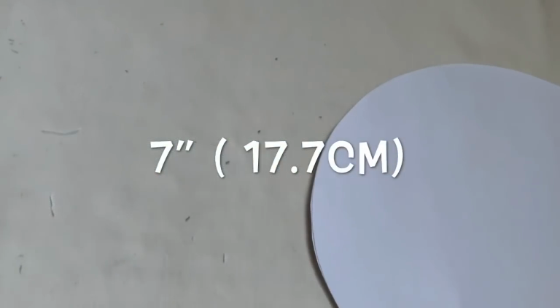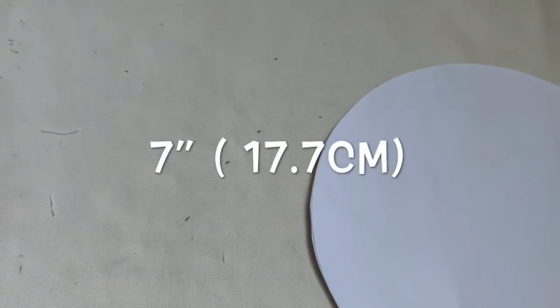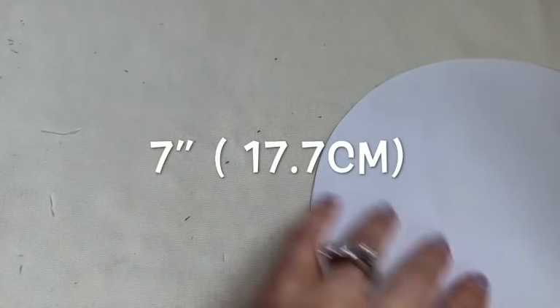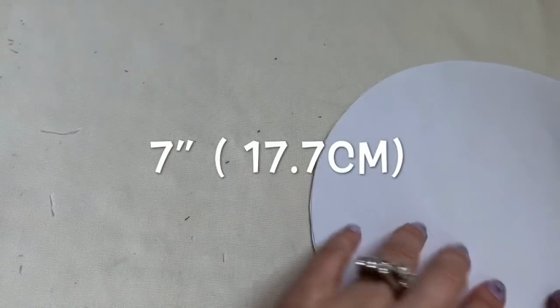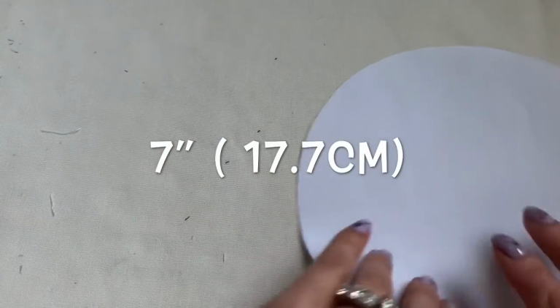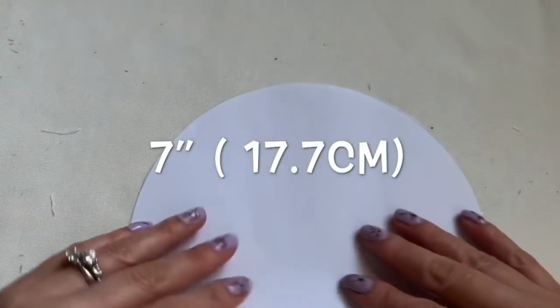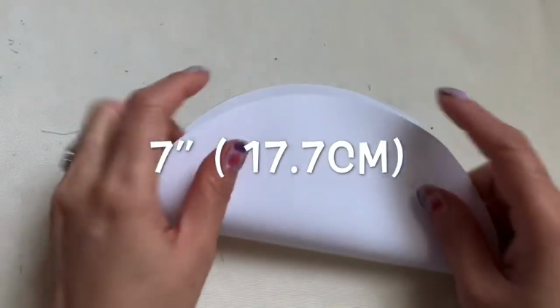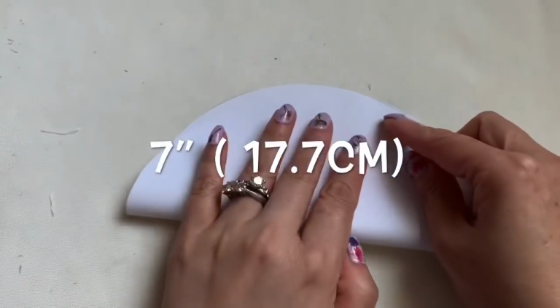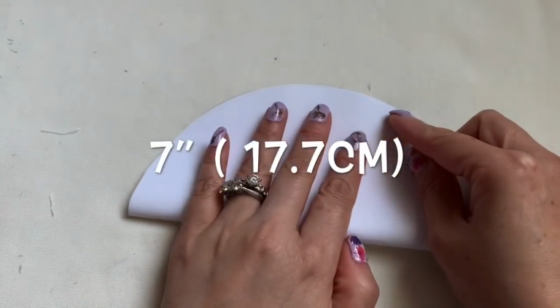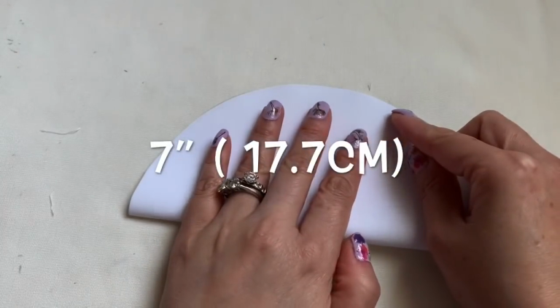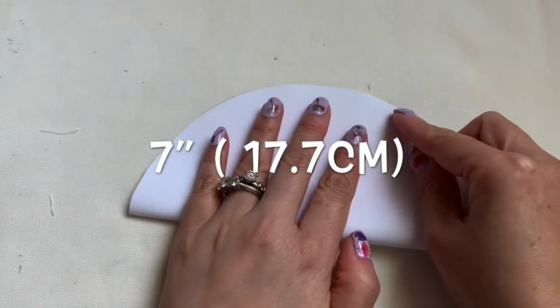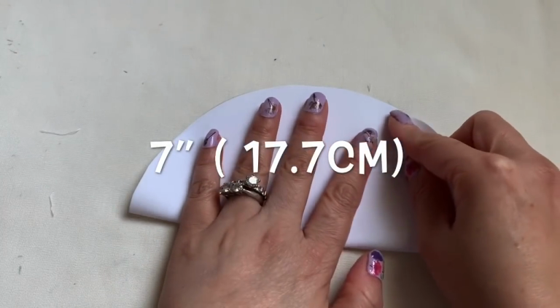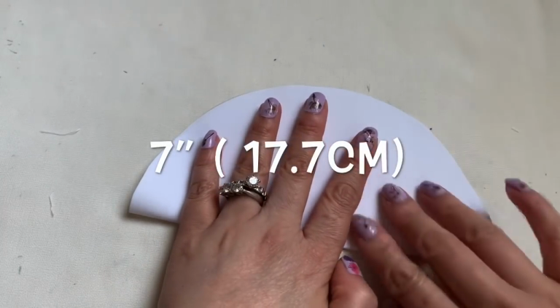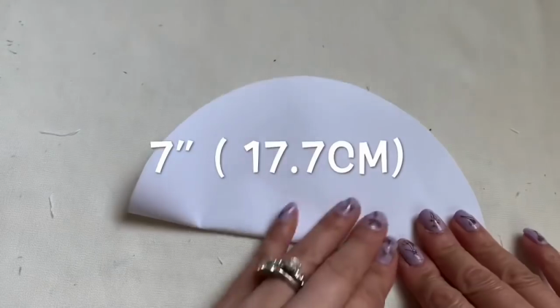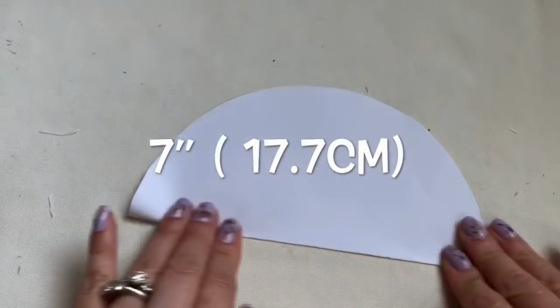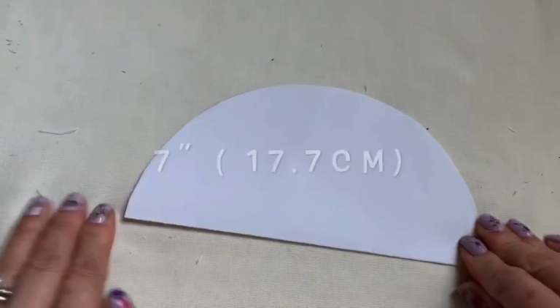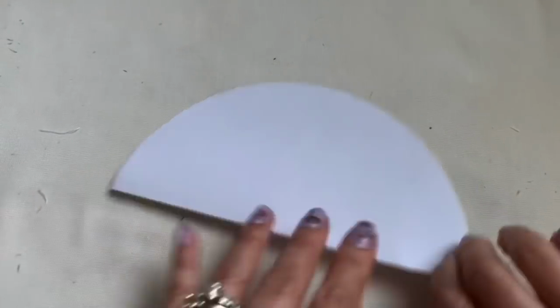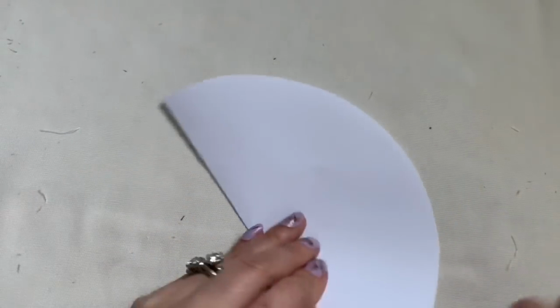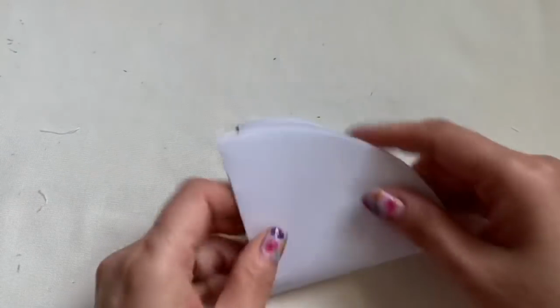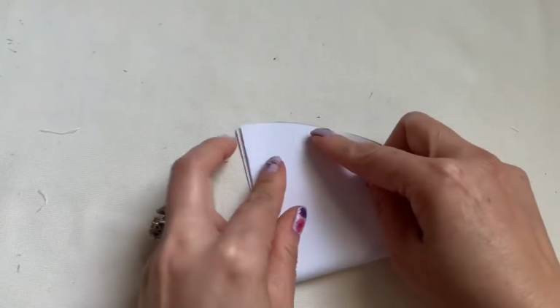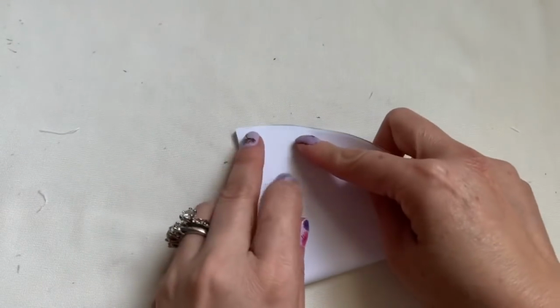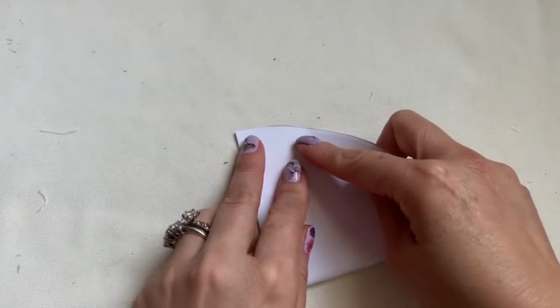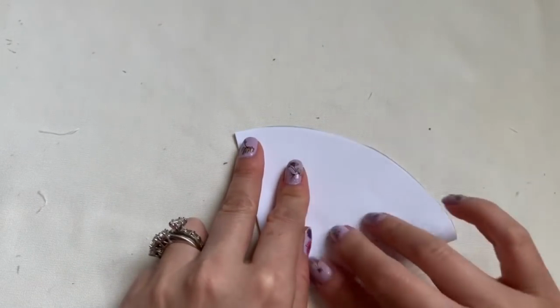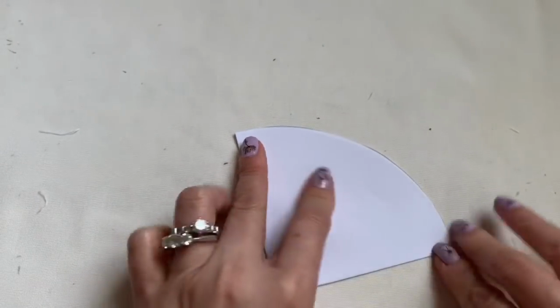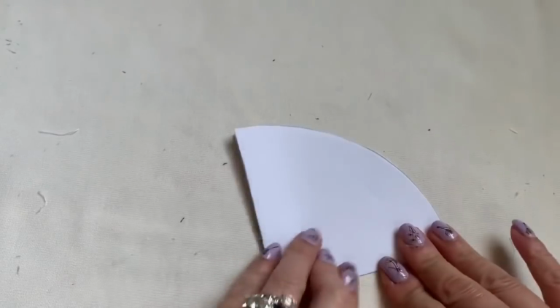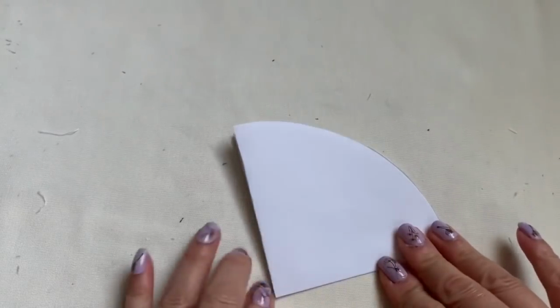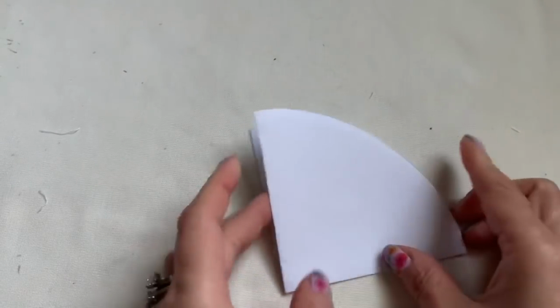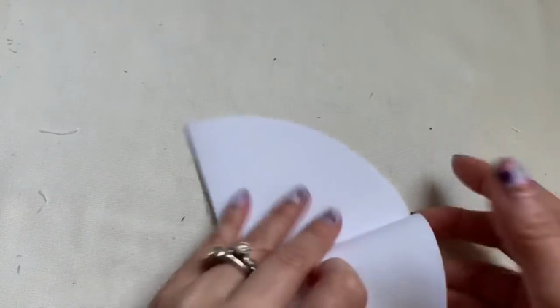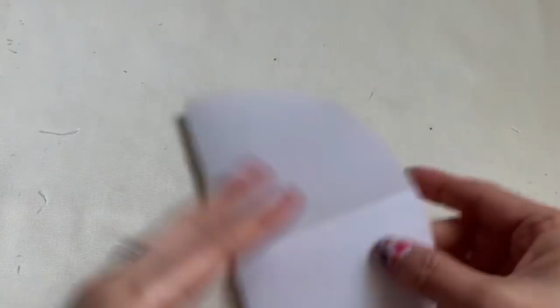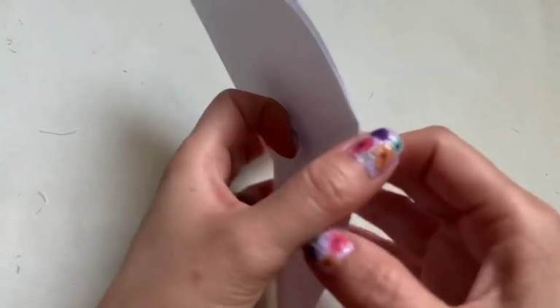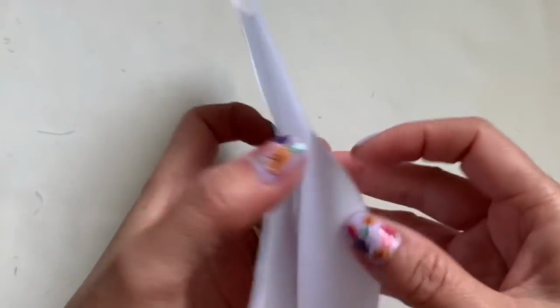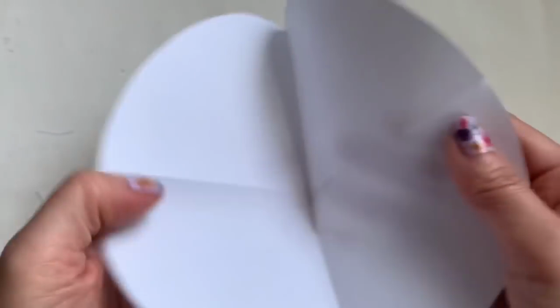After you cut out the circle, you're going to fold the circle into four — that half and another one. That's the other half. You're going to open it.